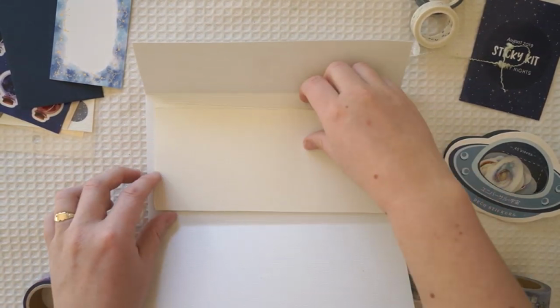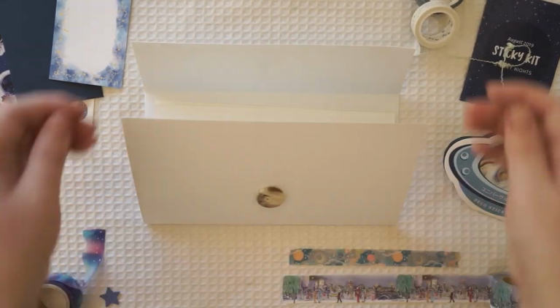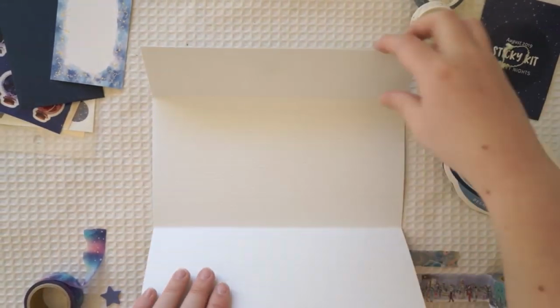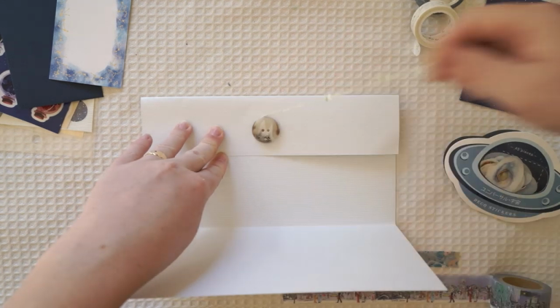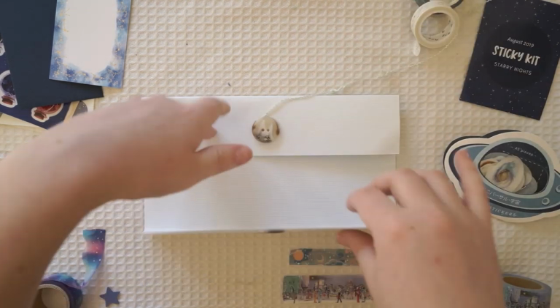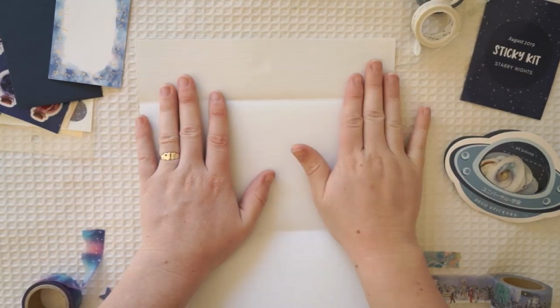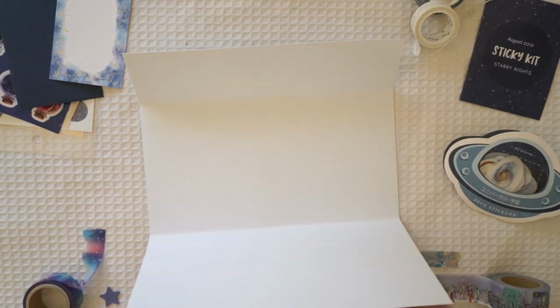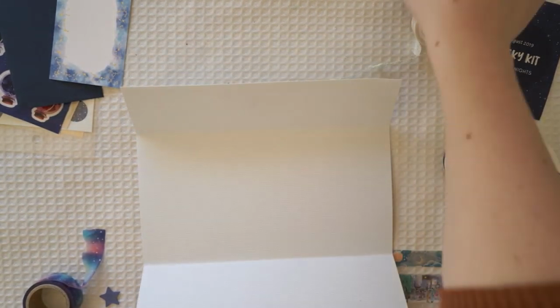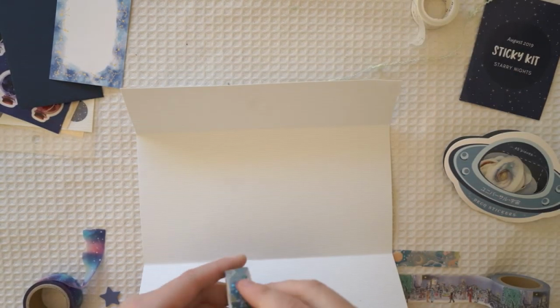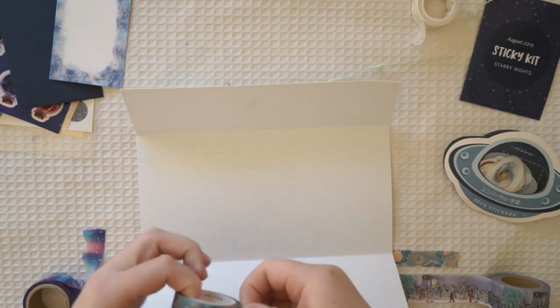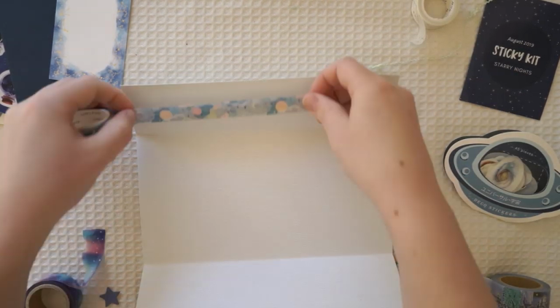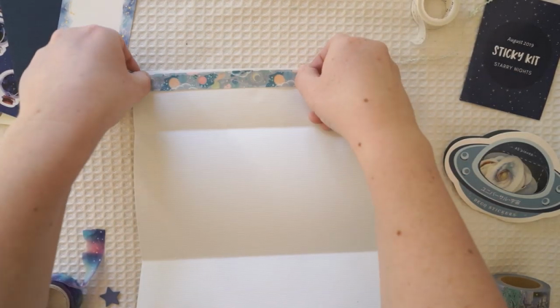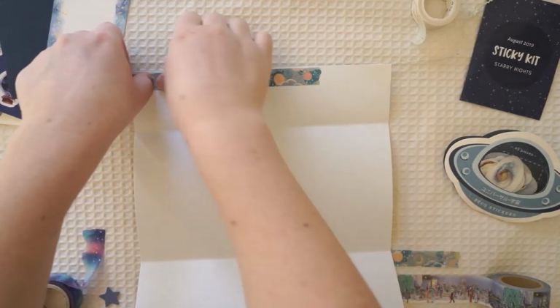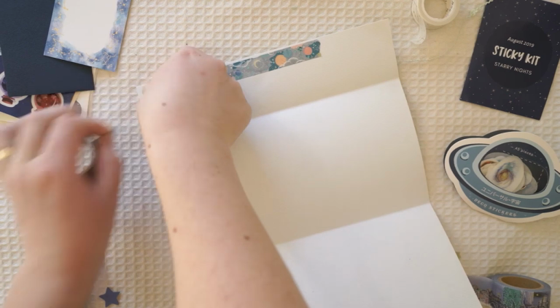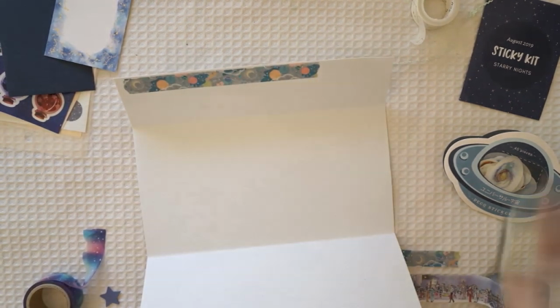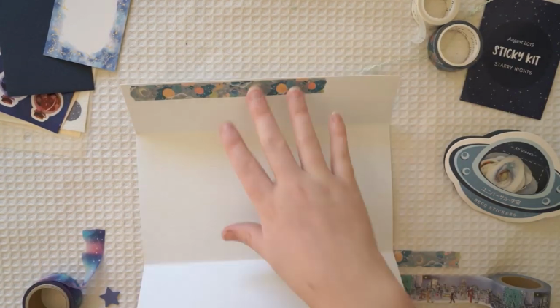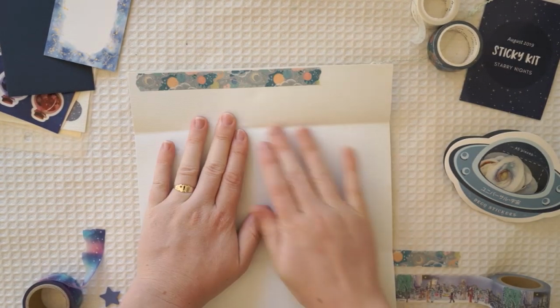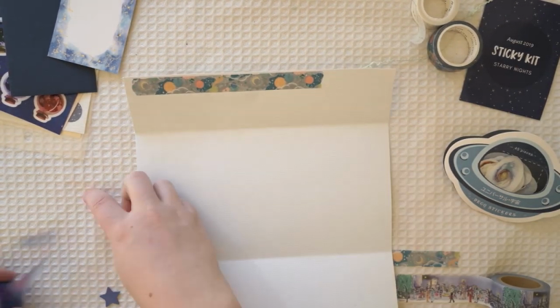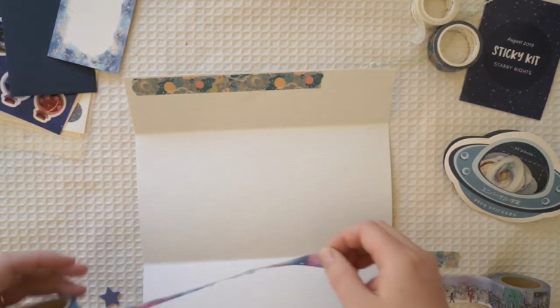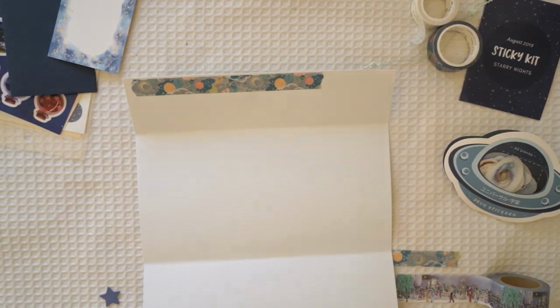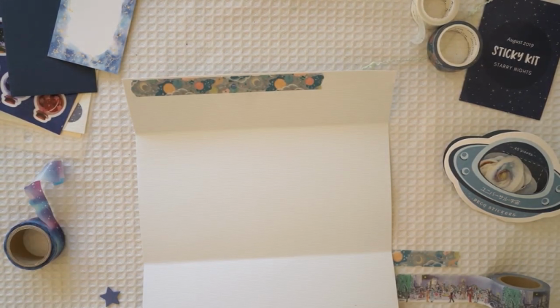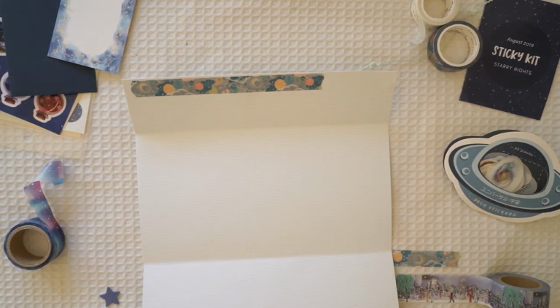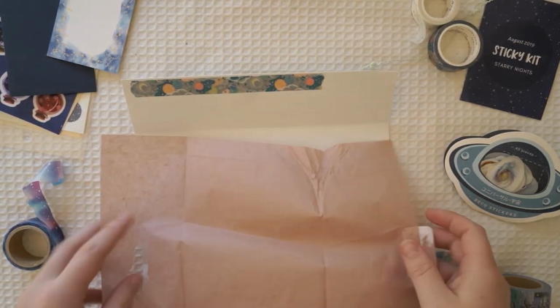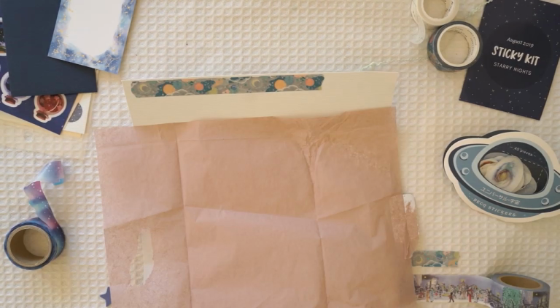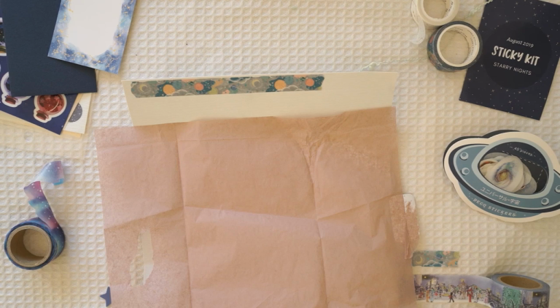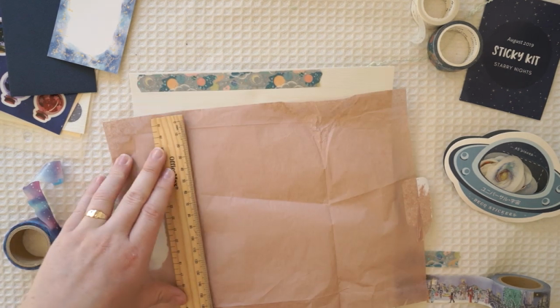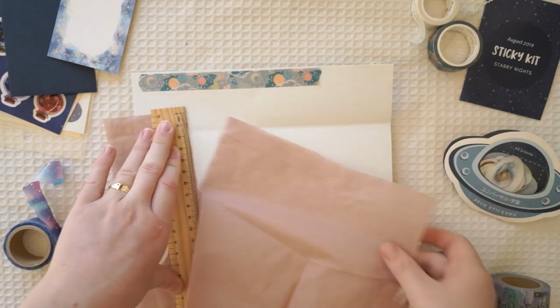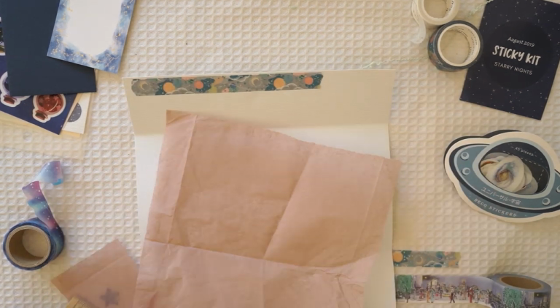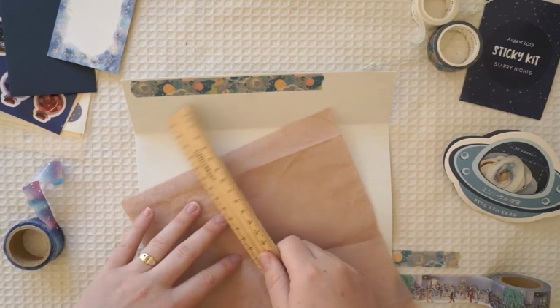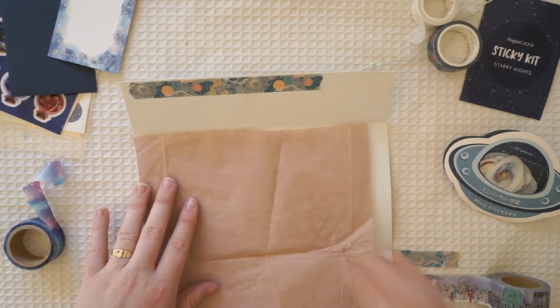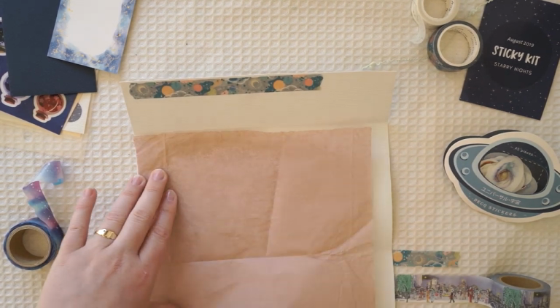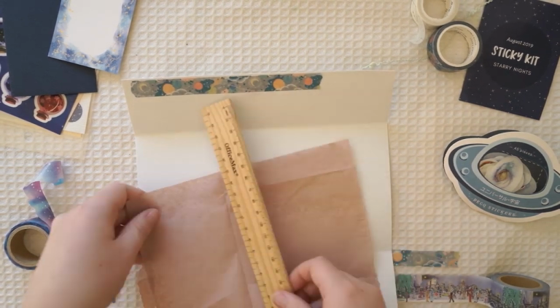But let's continue with this video. All you really need is one piece of paper, some goodies to put inside, and some glue. The rest is up to you in terms of how you want to design it. Here's how I'm designing mine using my sticky kit washi and stickers.